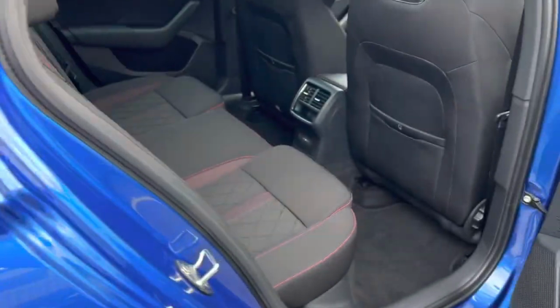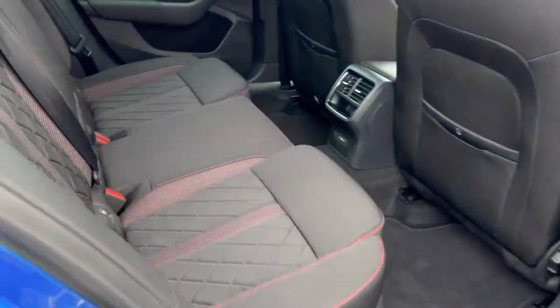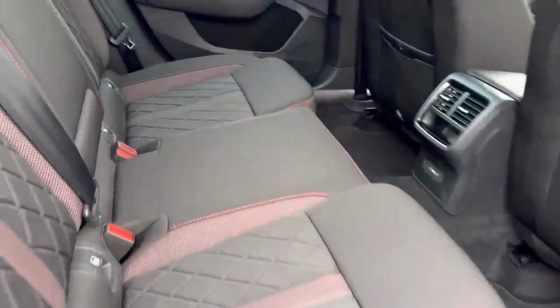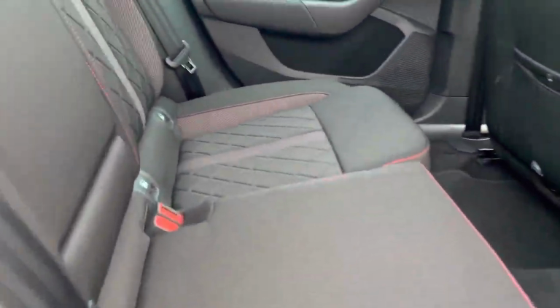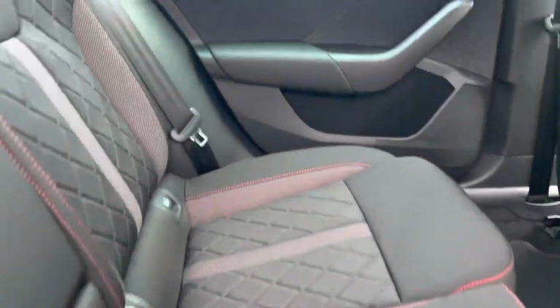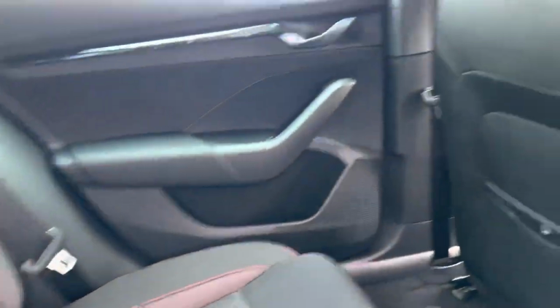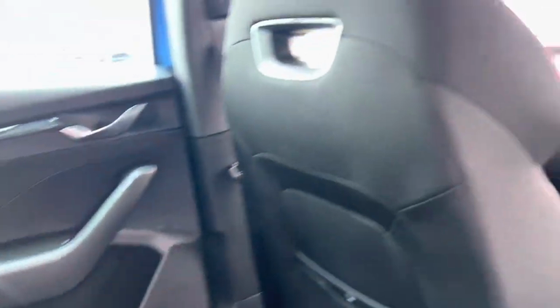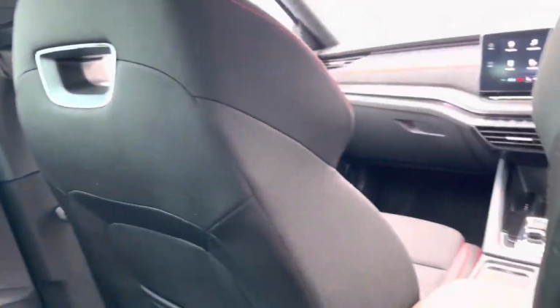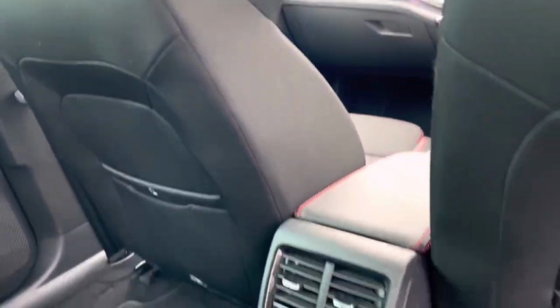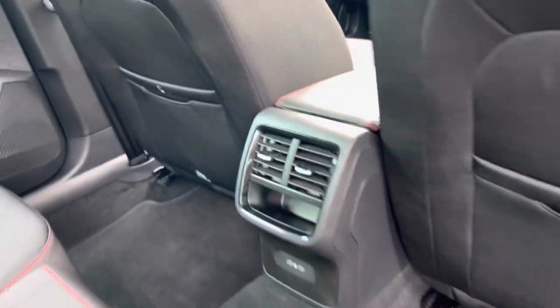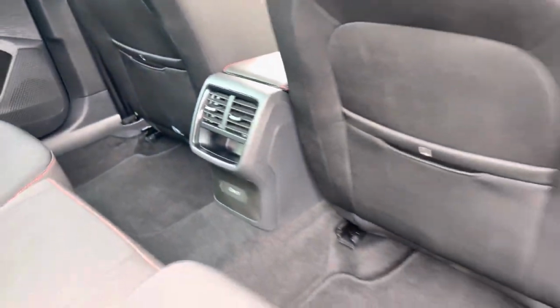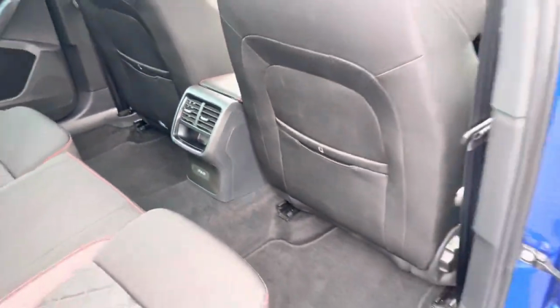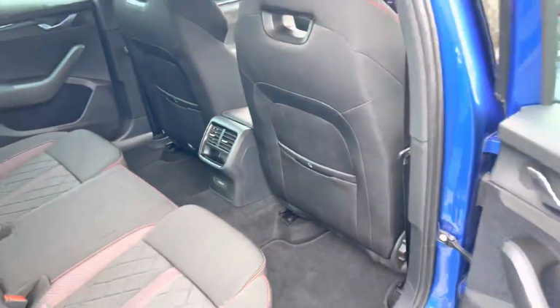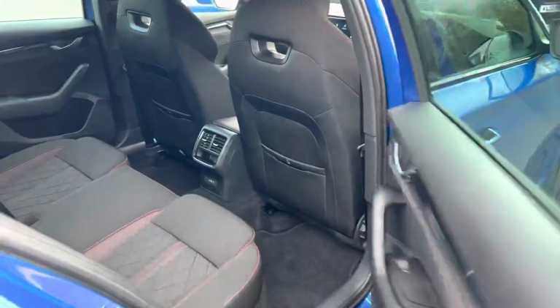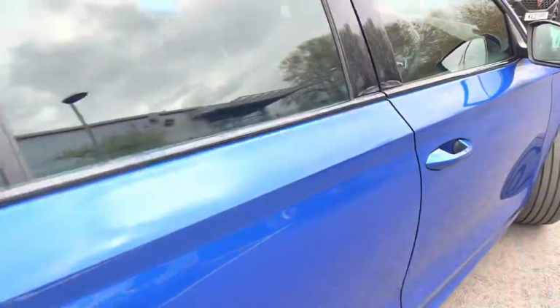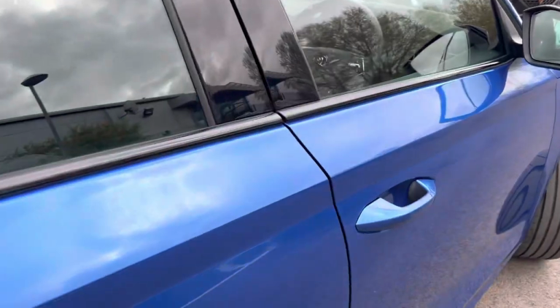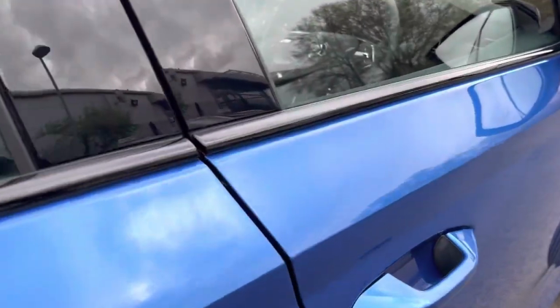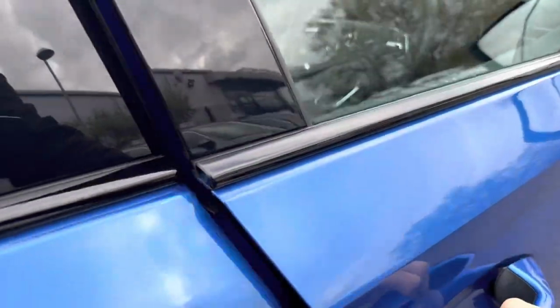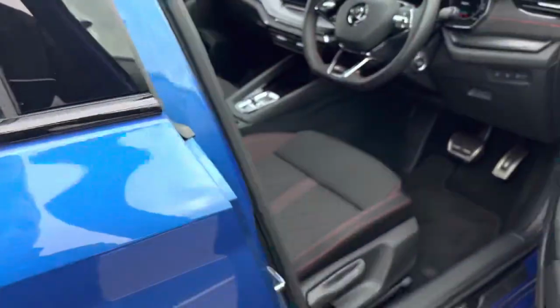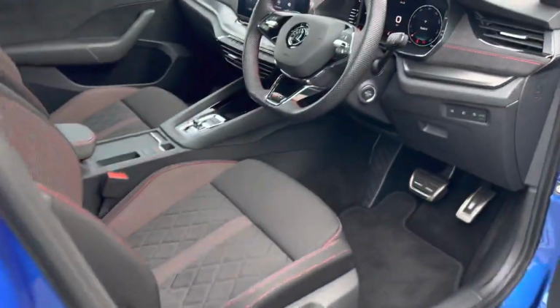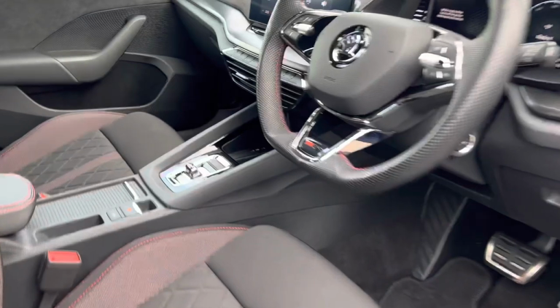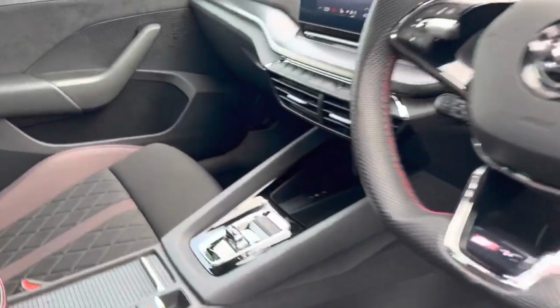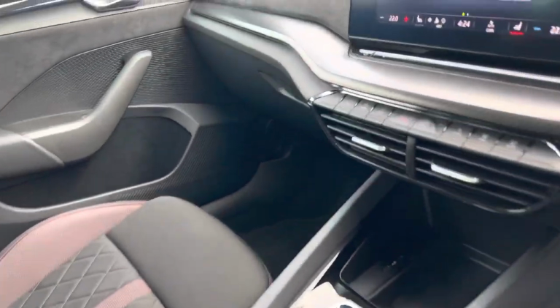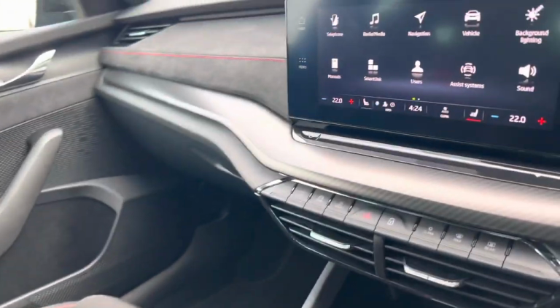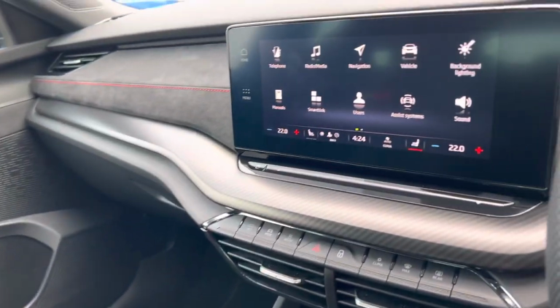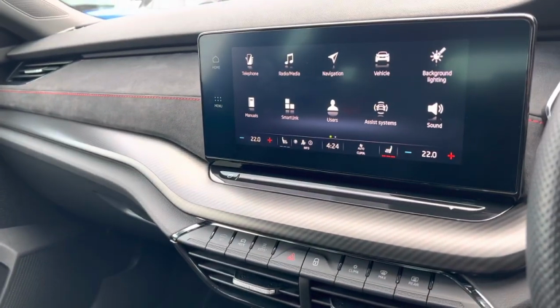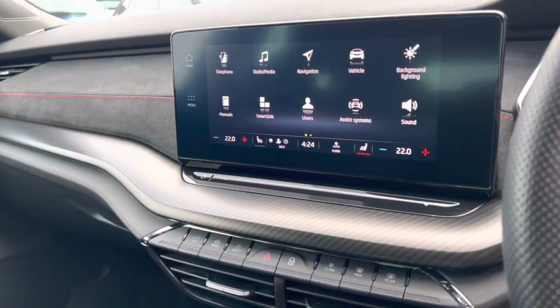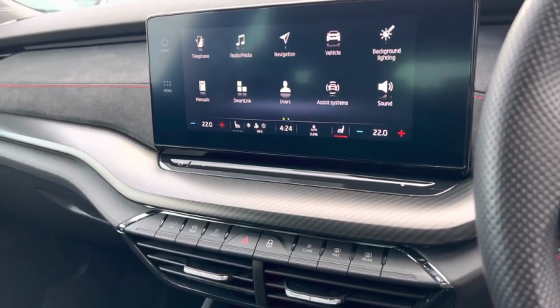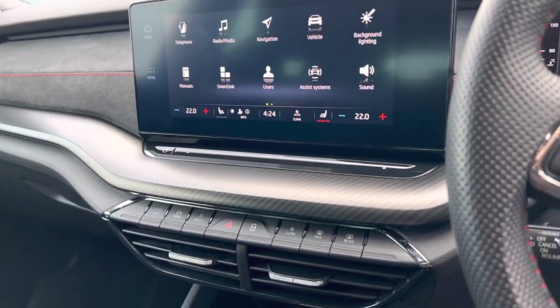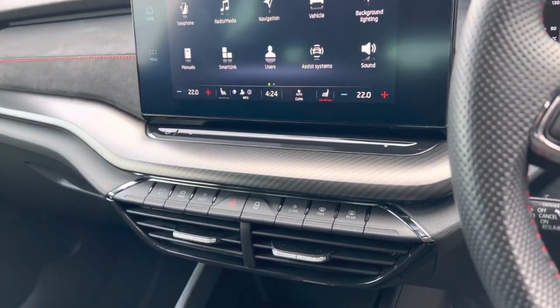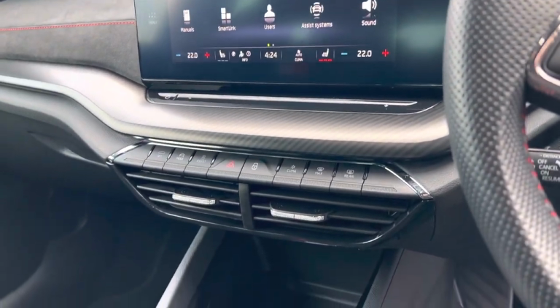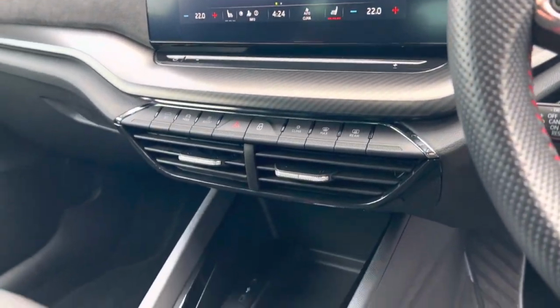It has a full black cloth interior with red sport stitching. It comes with keyless entry and start, DAB radio, Apple CarPlay and Android Auto, as well as built-in satellite navigation.